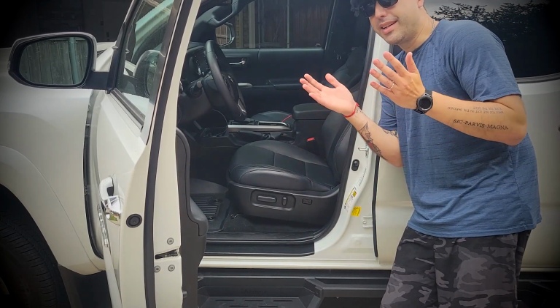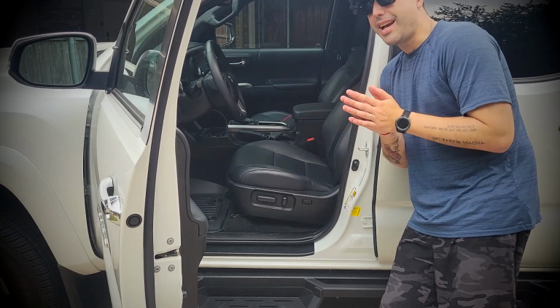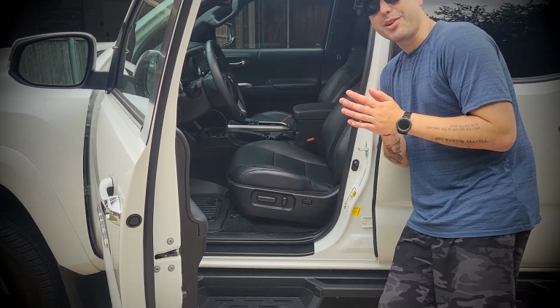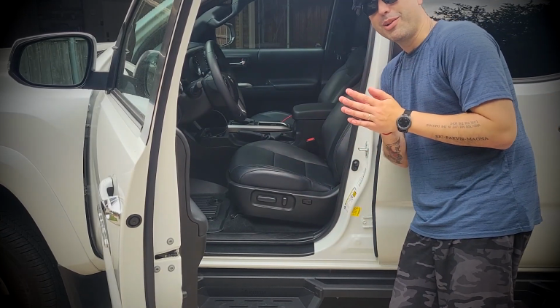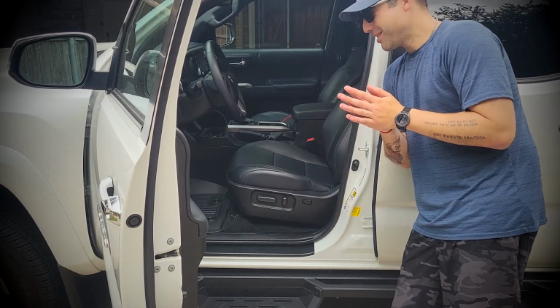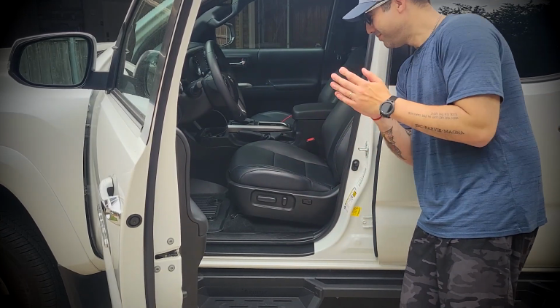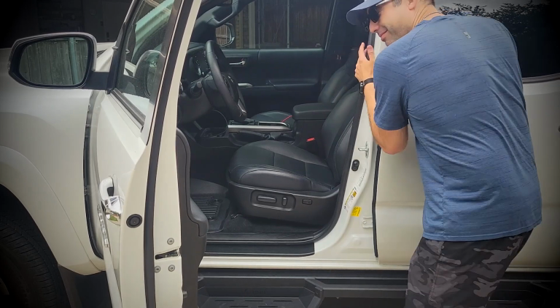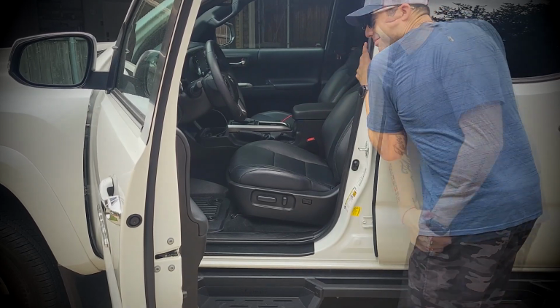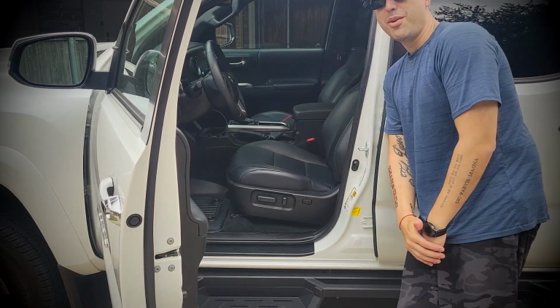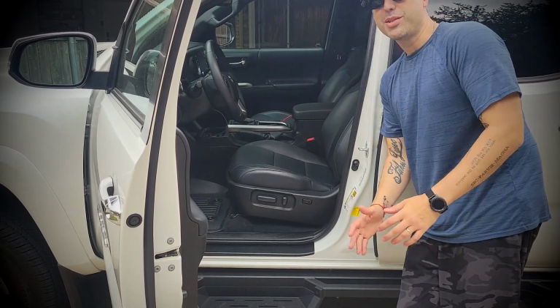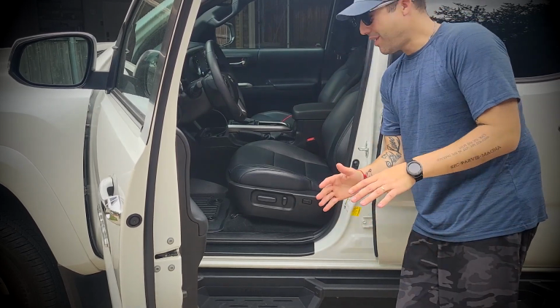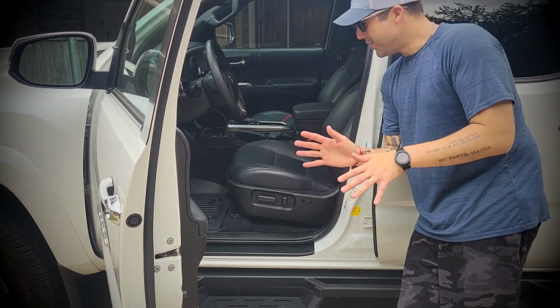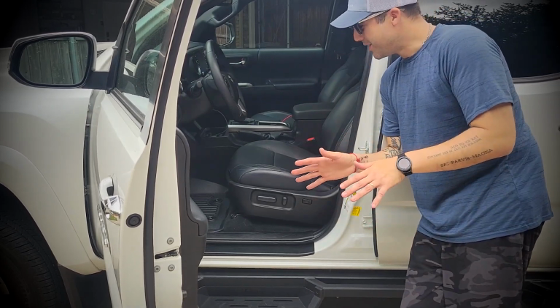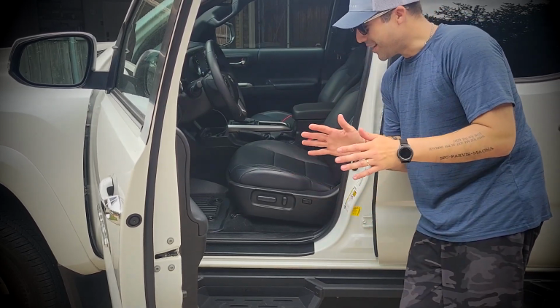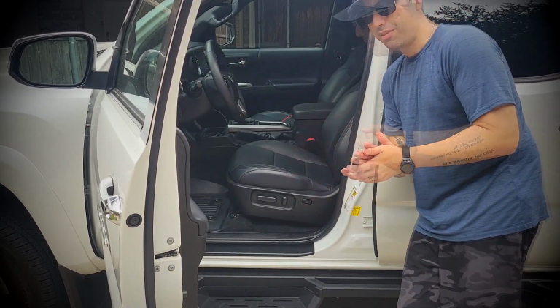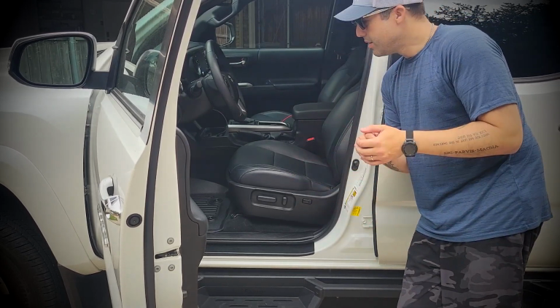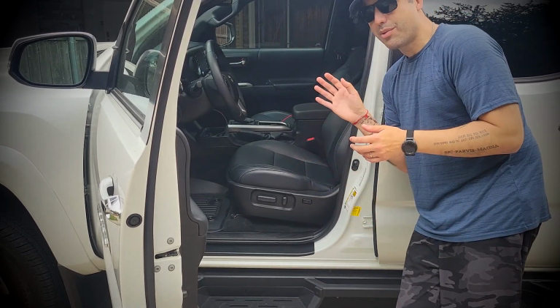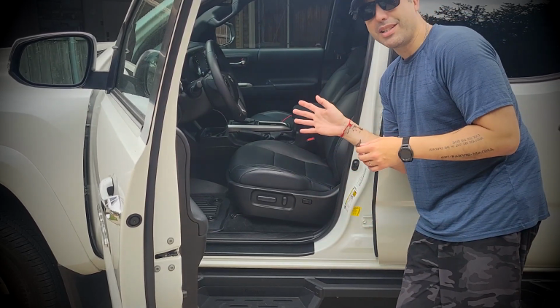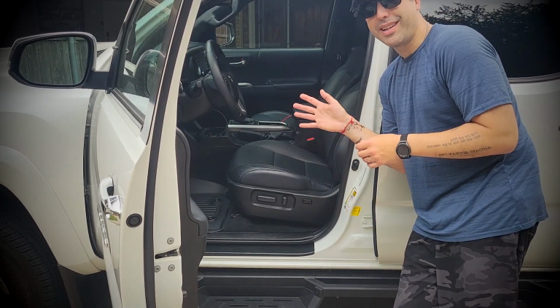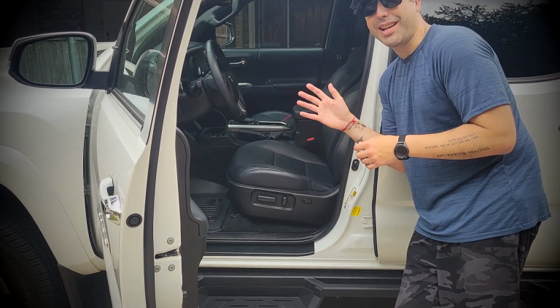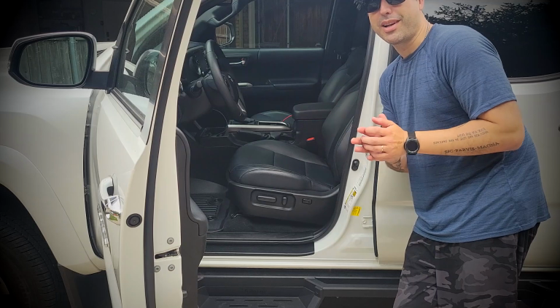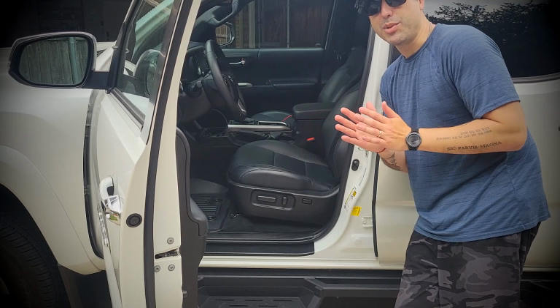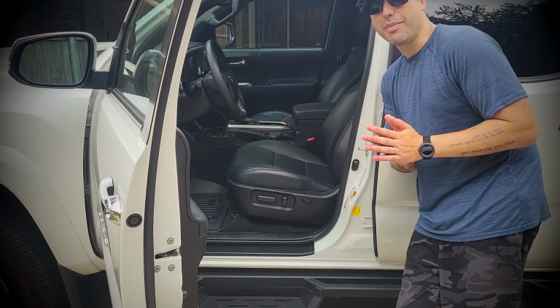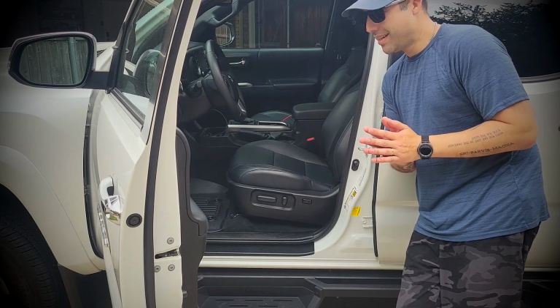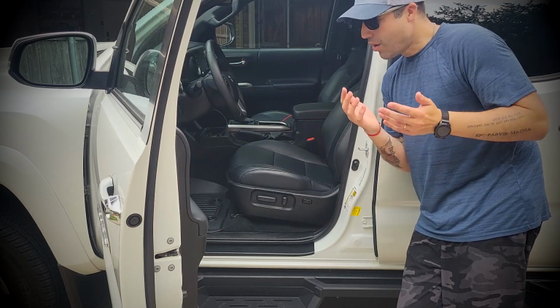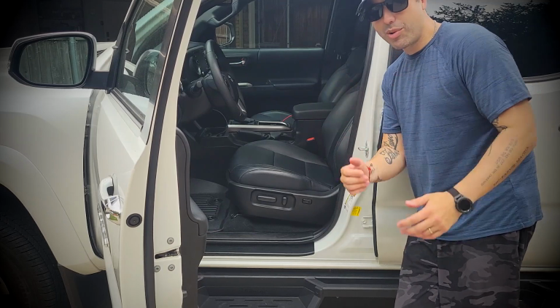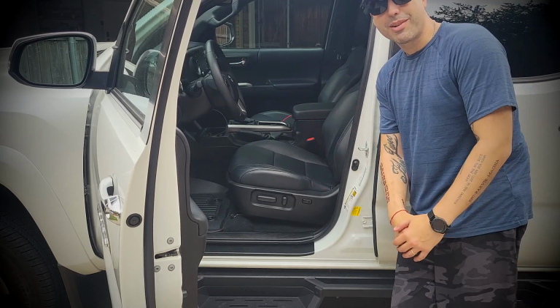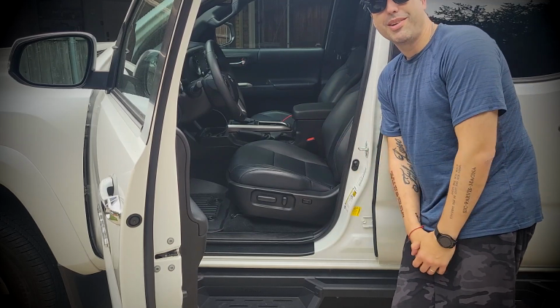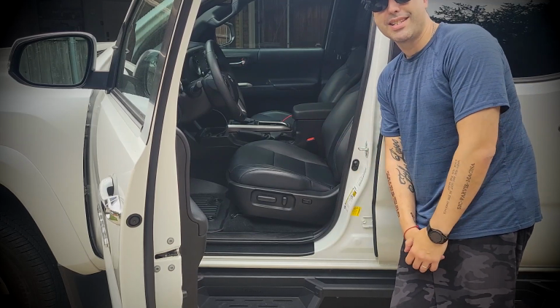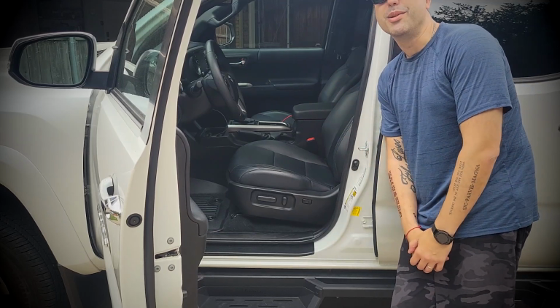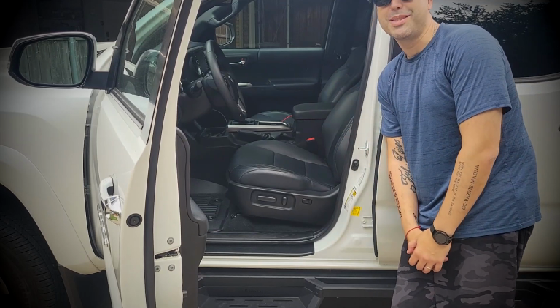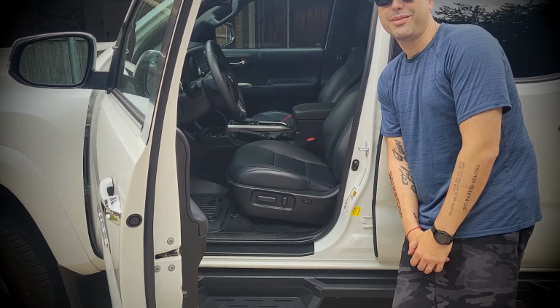Overall, I would recommend these ultra hard plastic floor mats to any Tacoma lovers who want to protect their Tacoma floors. This is a really nice find and a really nice product. I do recommend it, so I hope you like my review and I'll see you soon in my next video. Thank you.